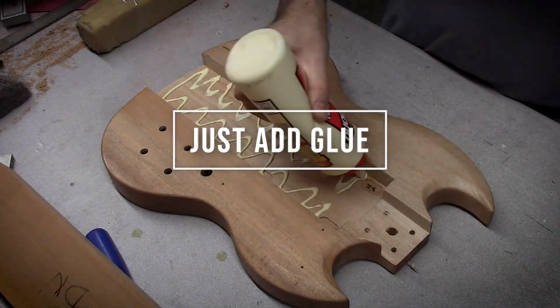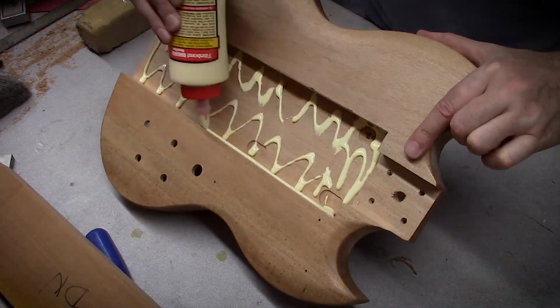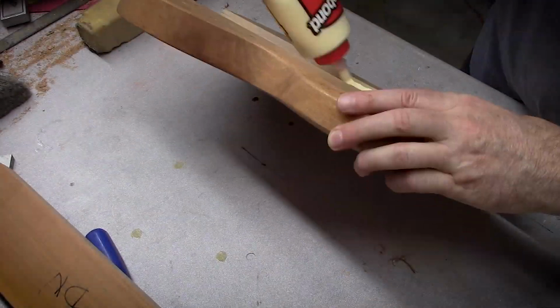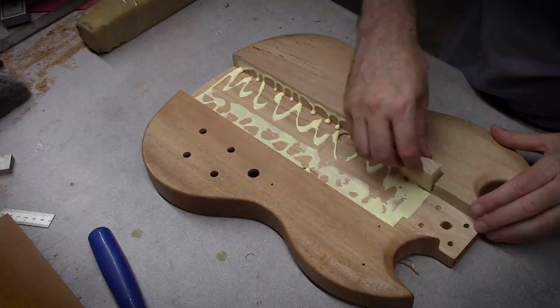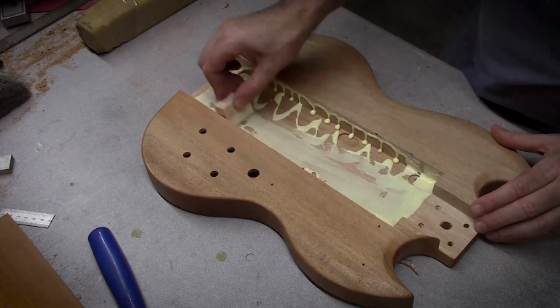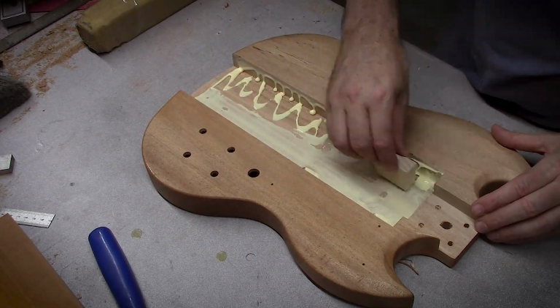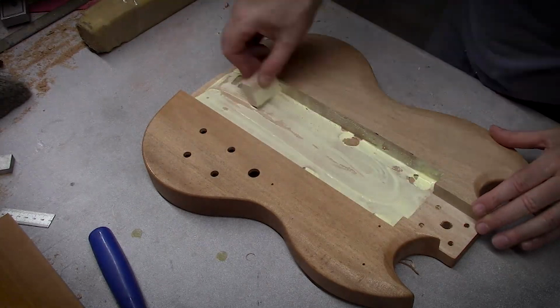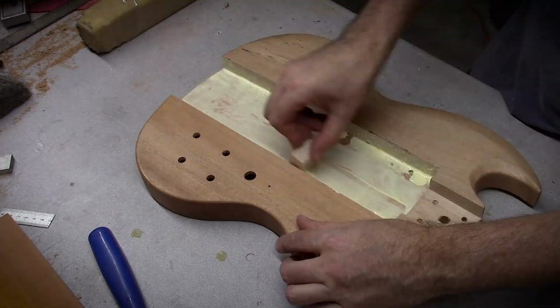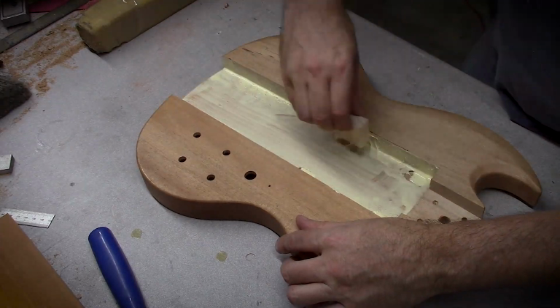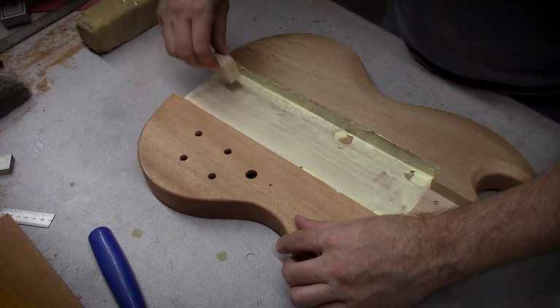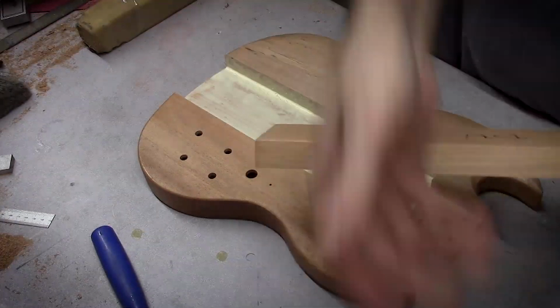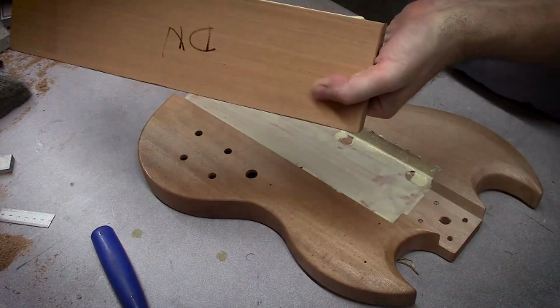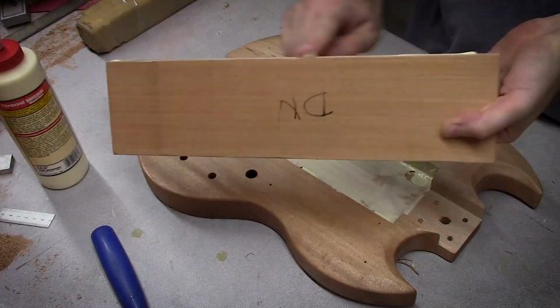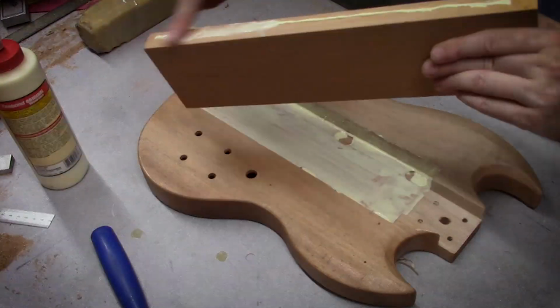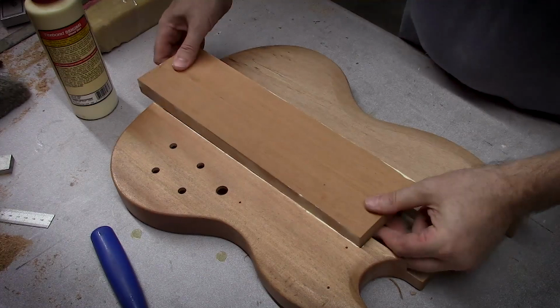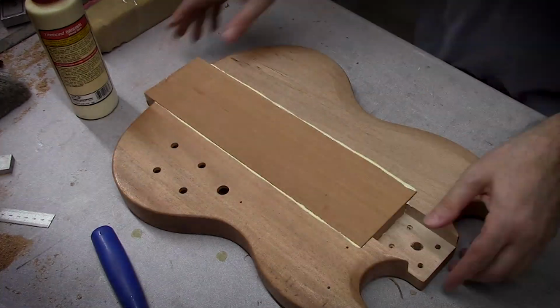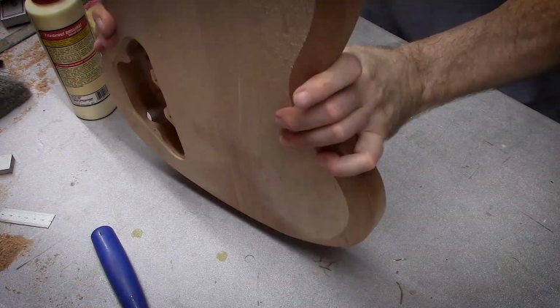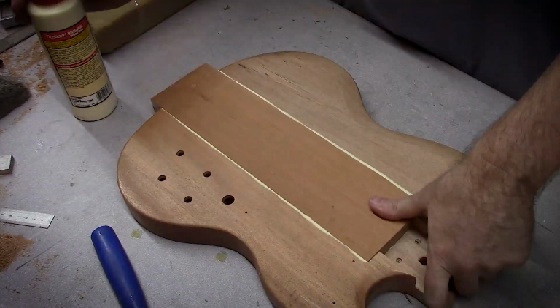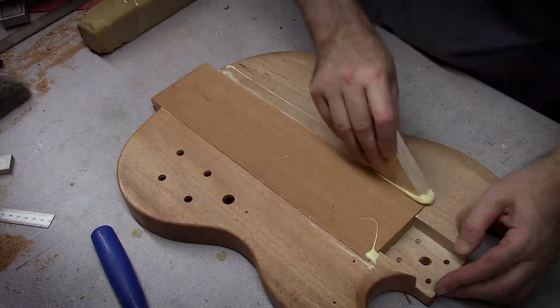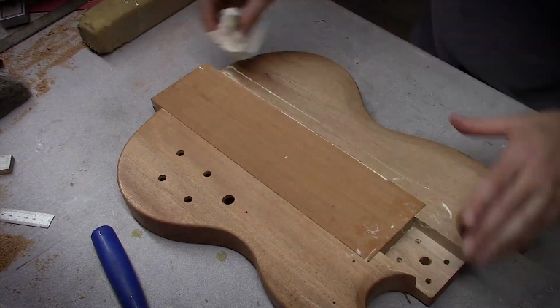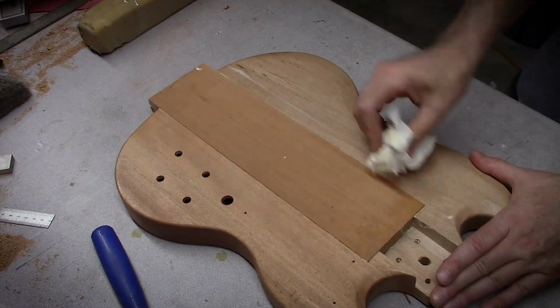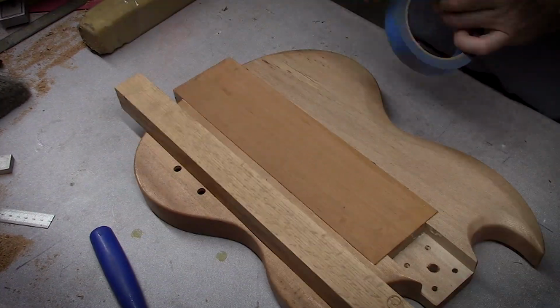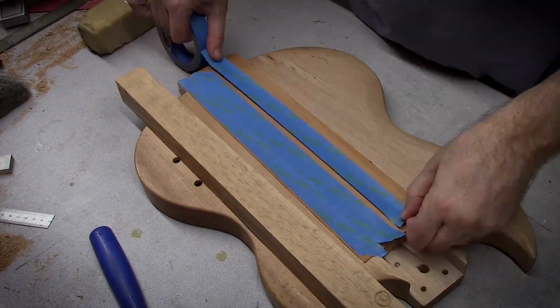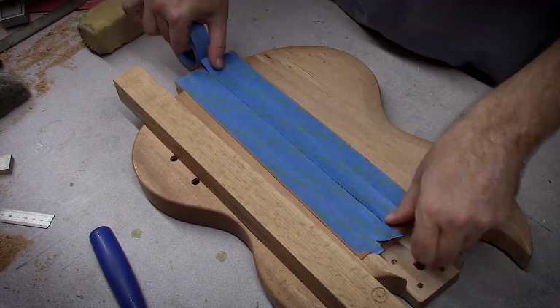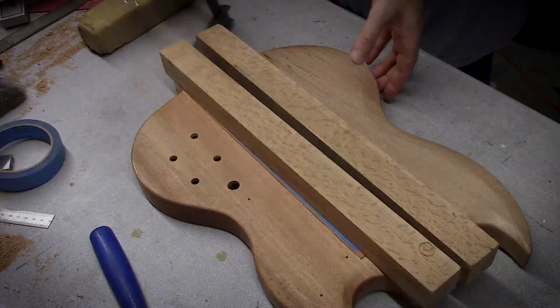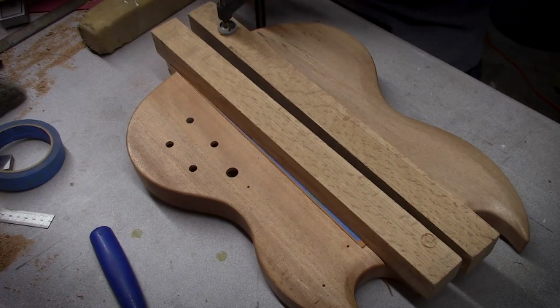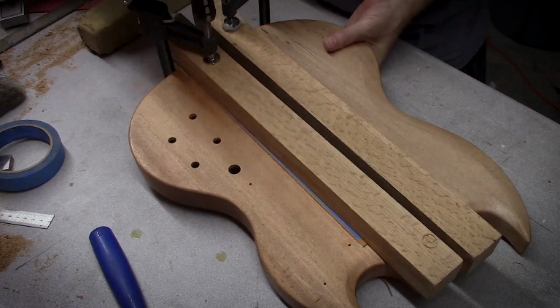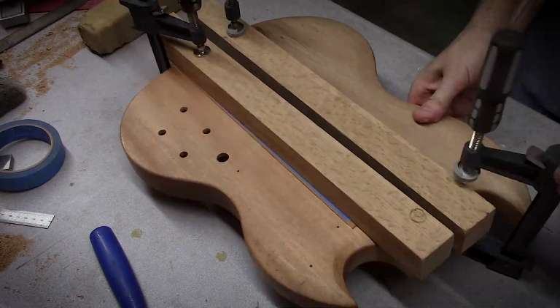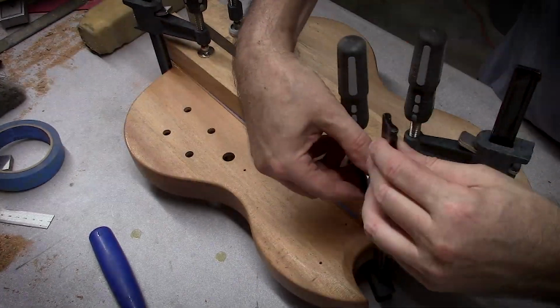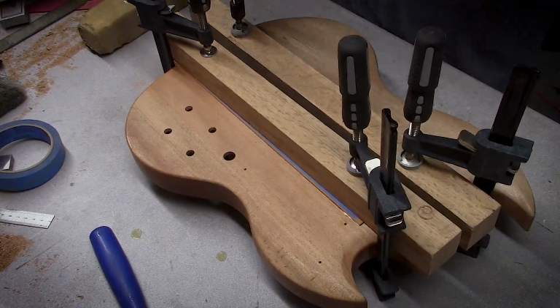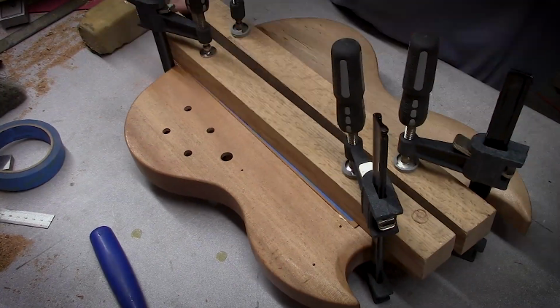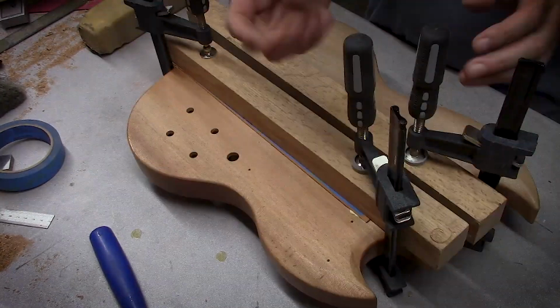With the wood excavation done, I was able to add some glue and push in my new center block. I marked it for position, tapped it in, added a little bit of tape because I couldn't find my wax paper, clamped it up, and it's ready to dry.